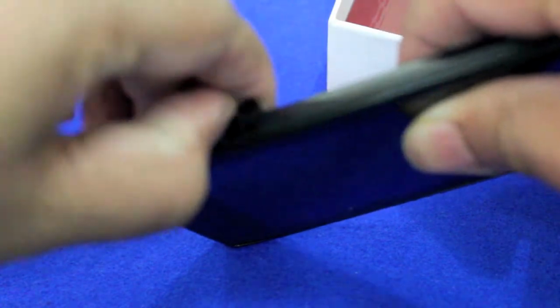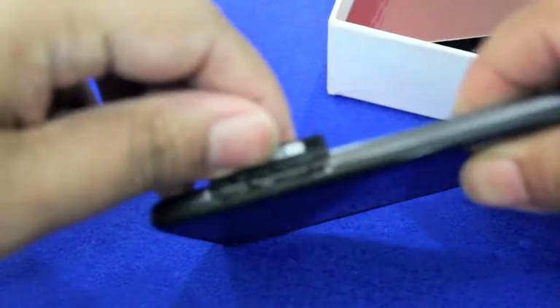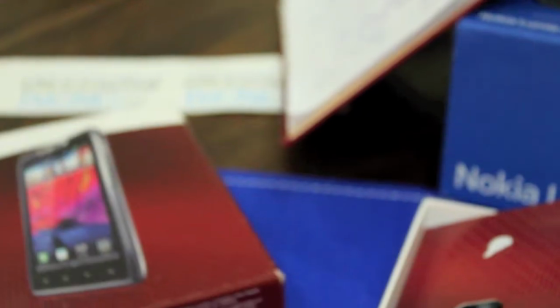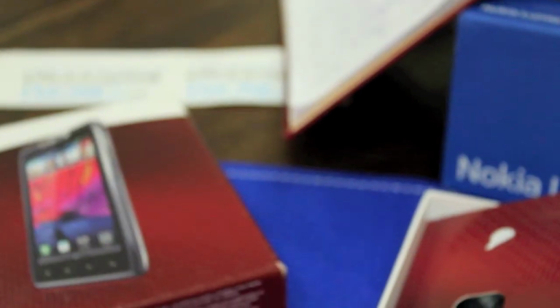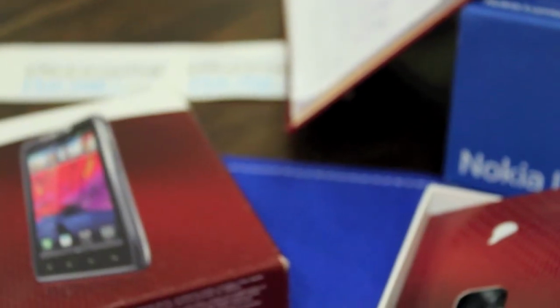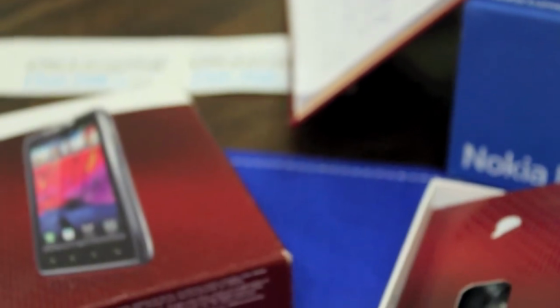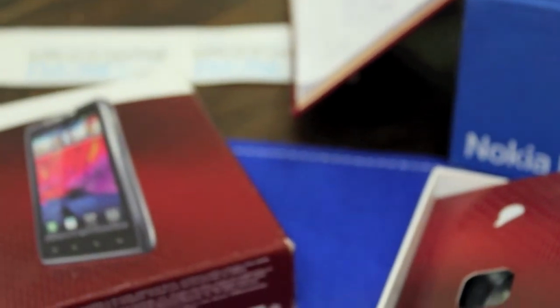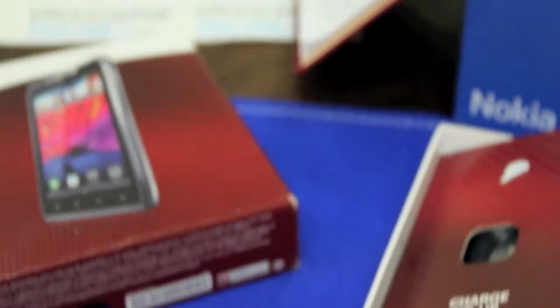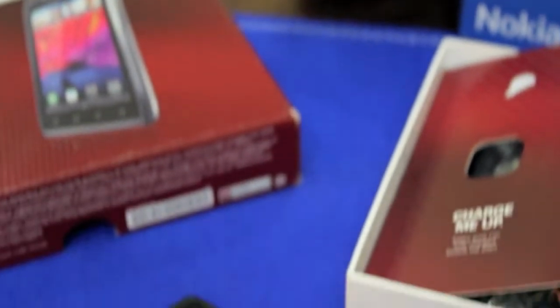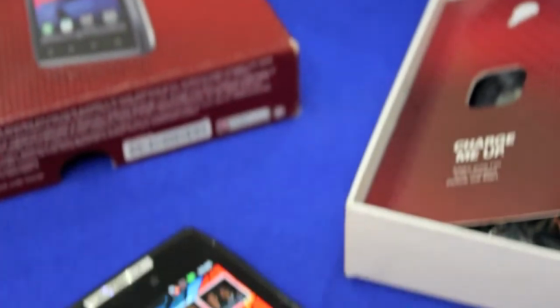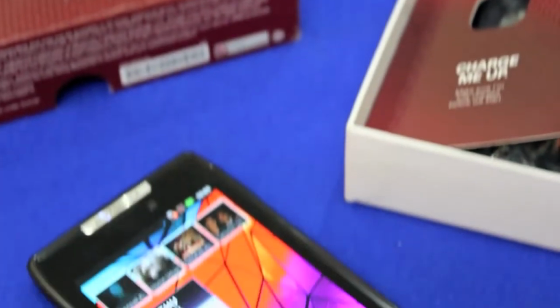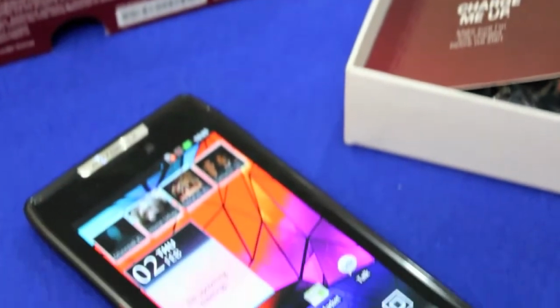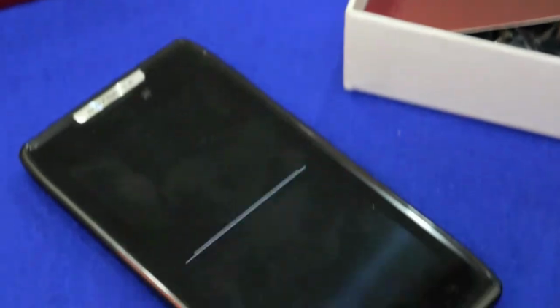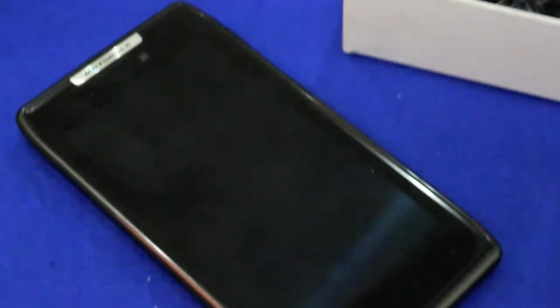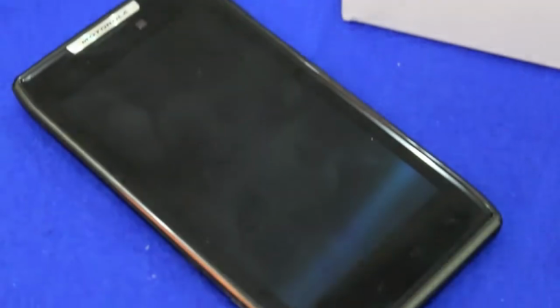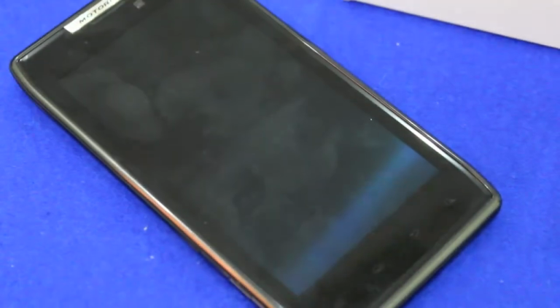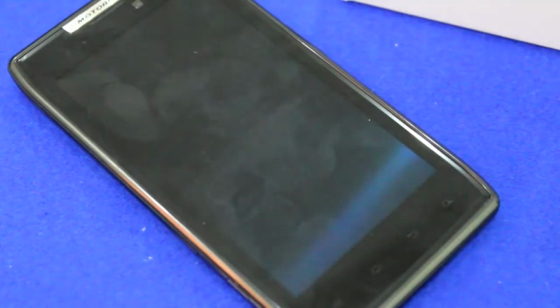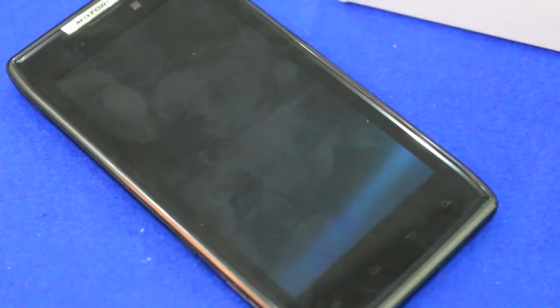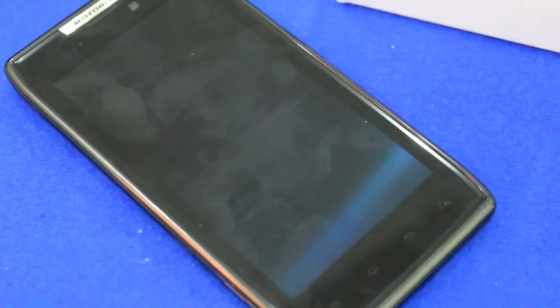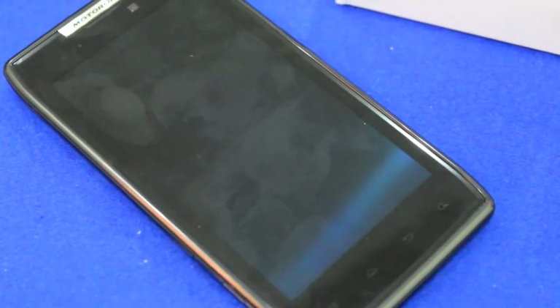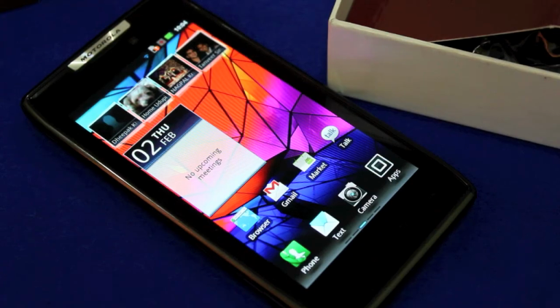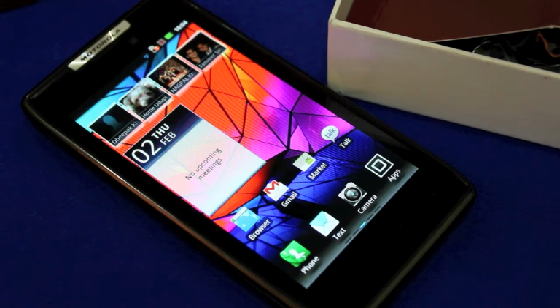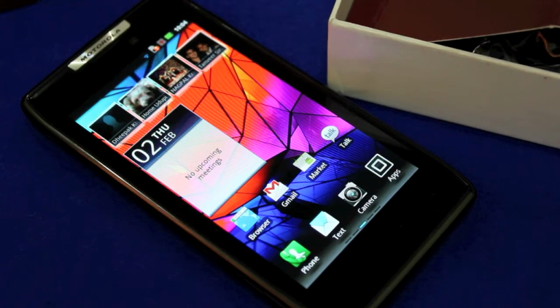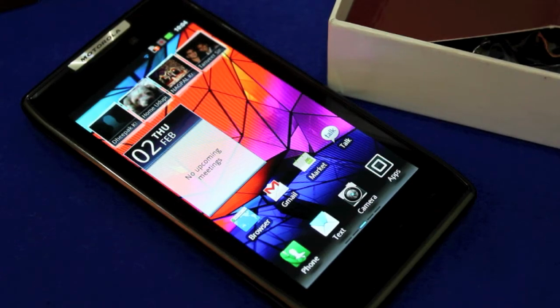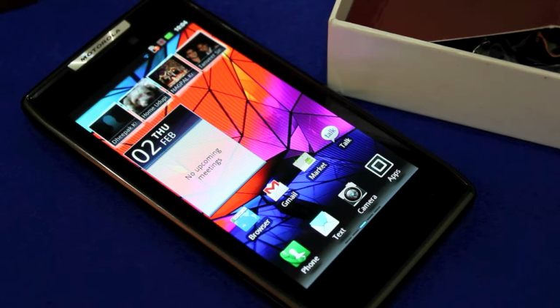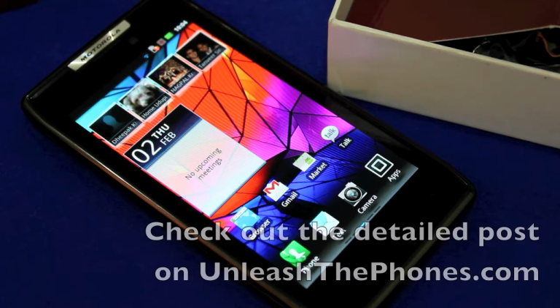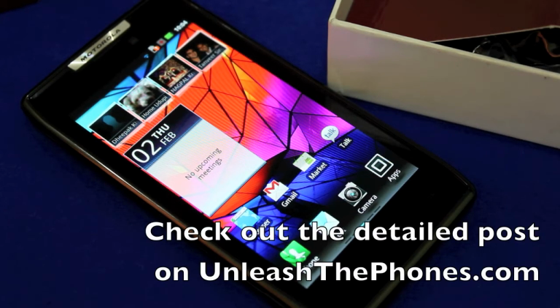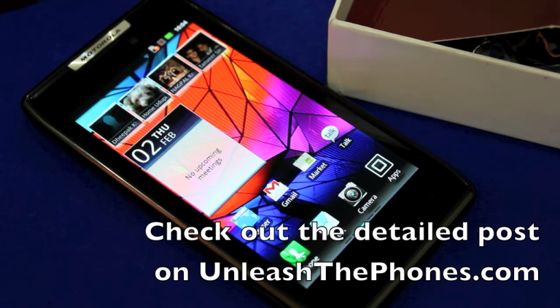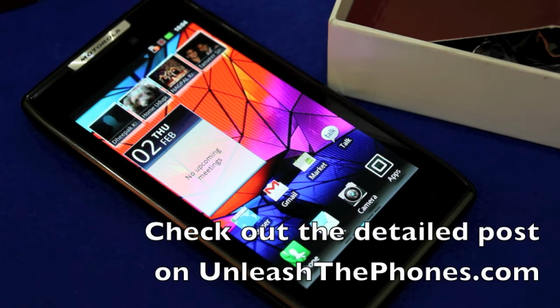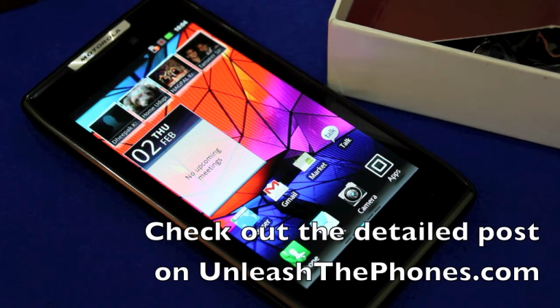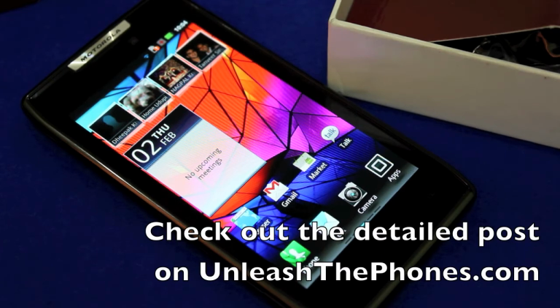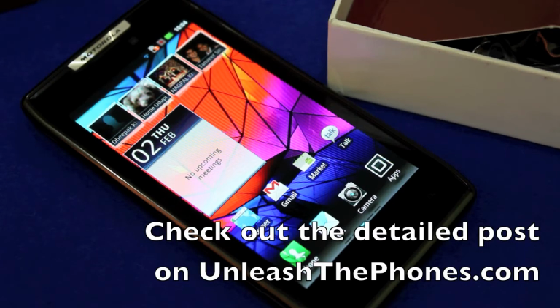There you go. So yeah, that's a quick unboxing of the Motorola Razr. If you guys have any questions, do let us know in the comment section below, or just check out the blog post on UnleashThePhones.com.